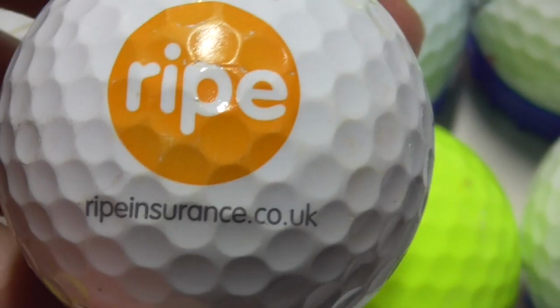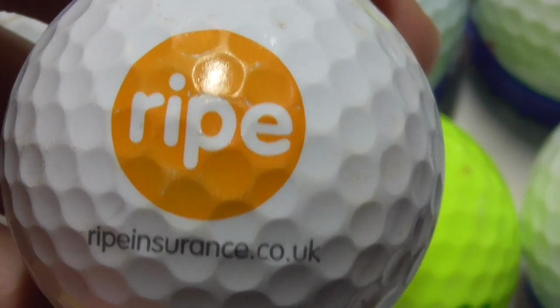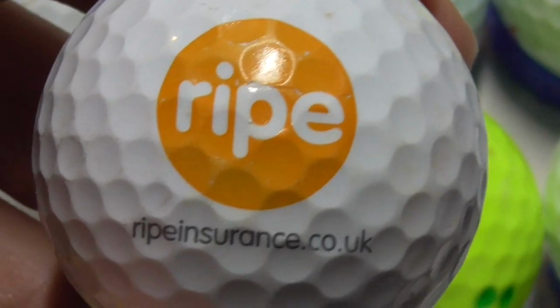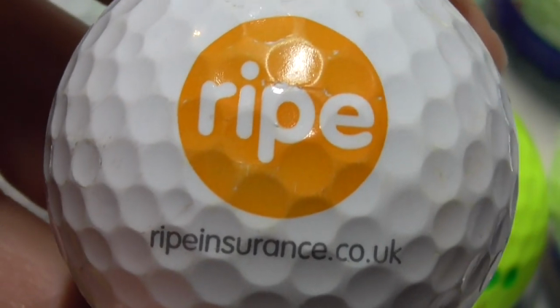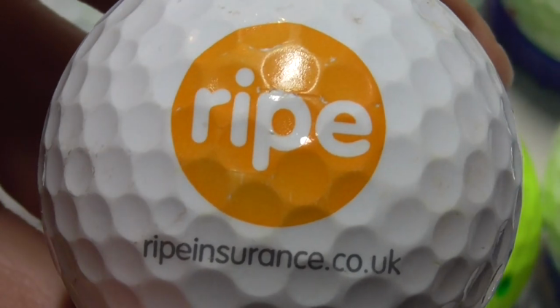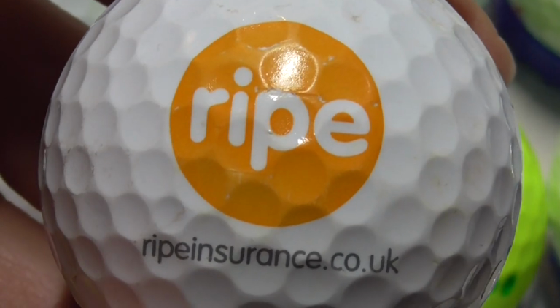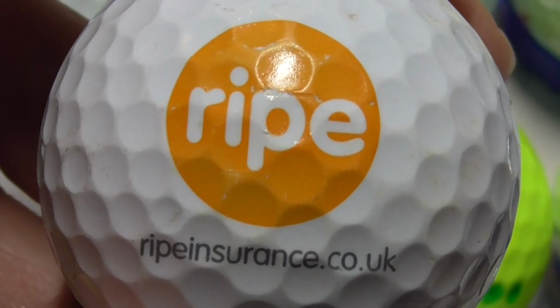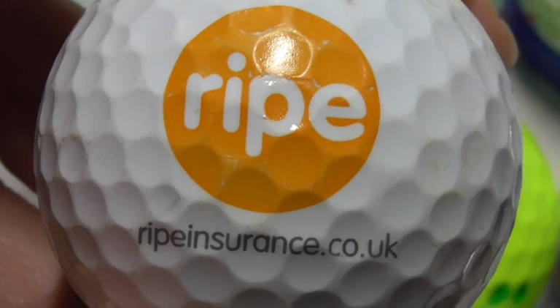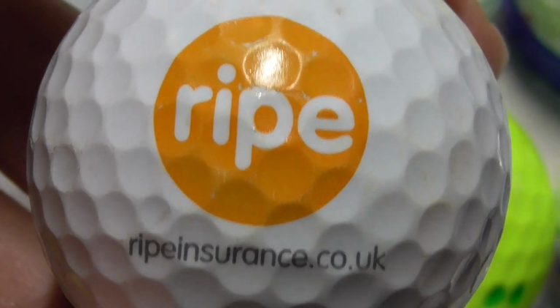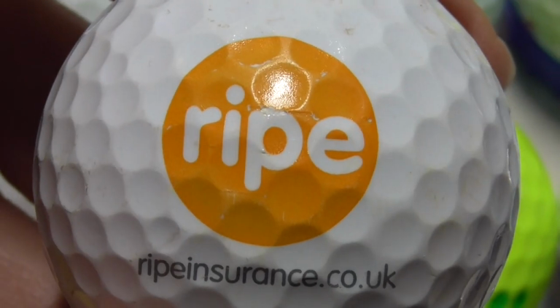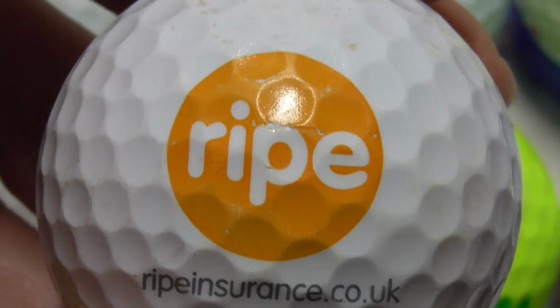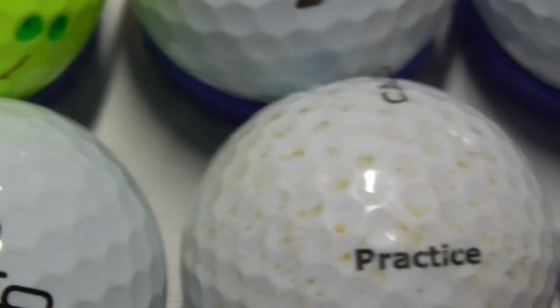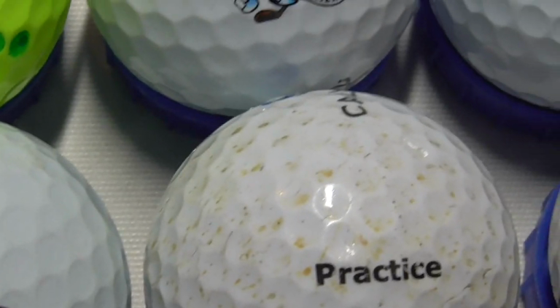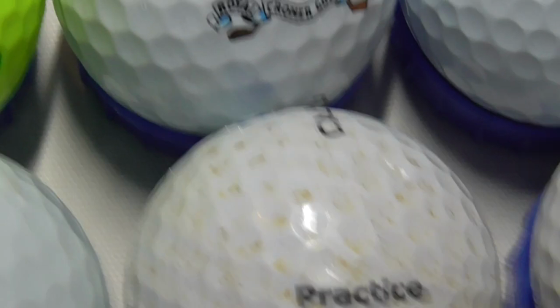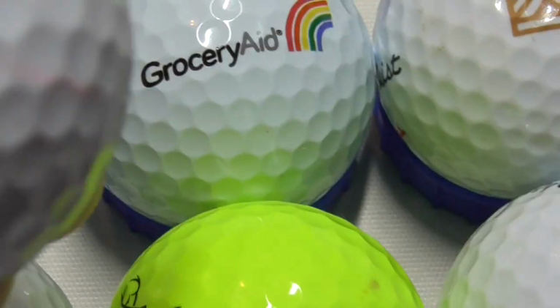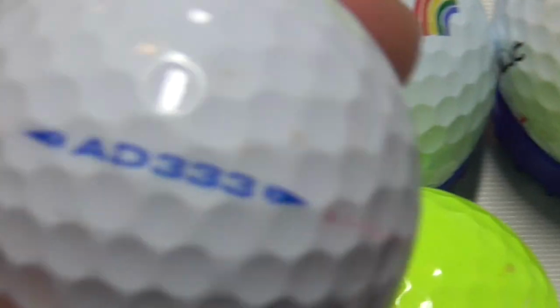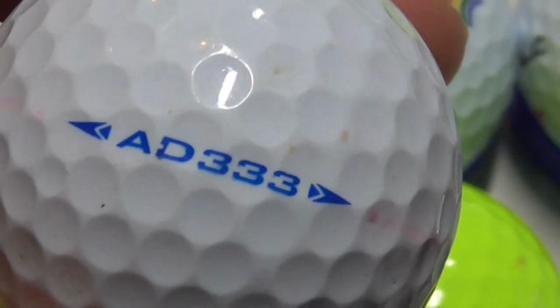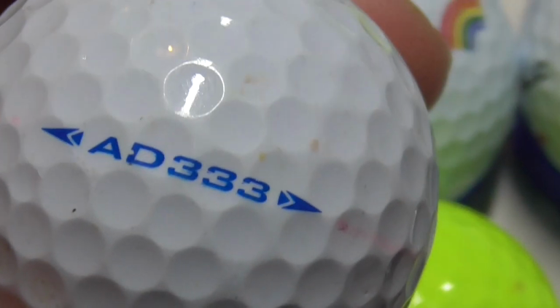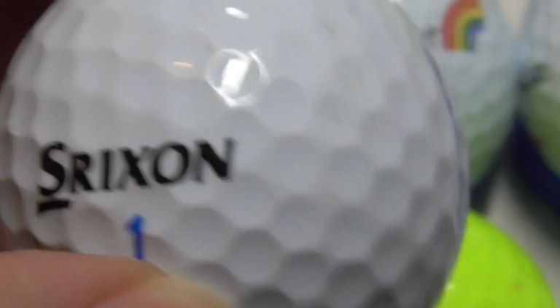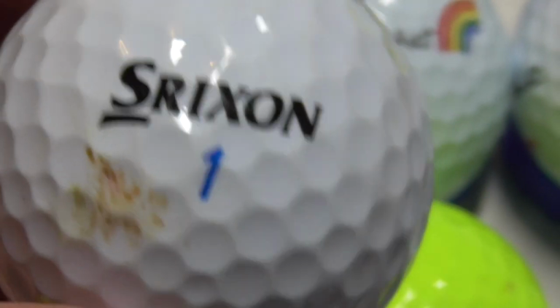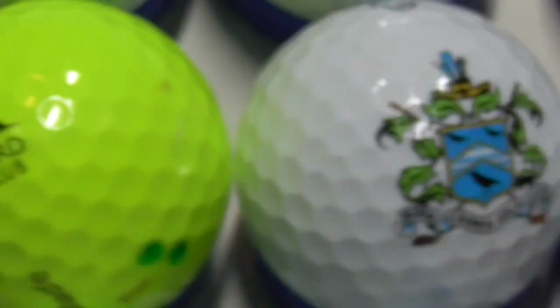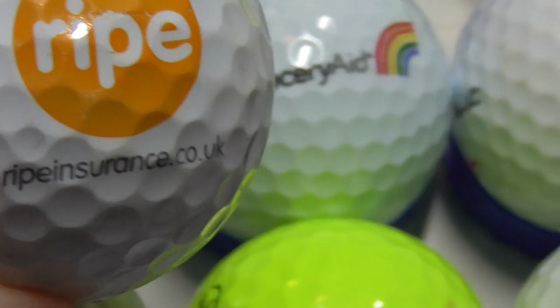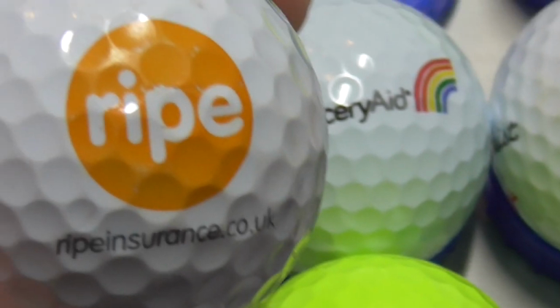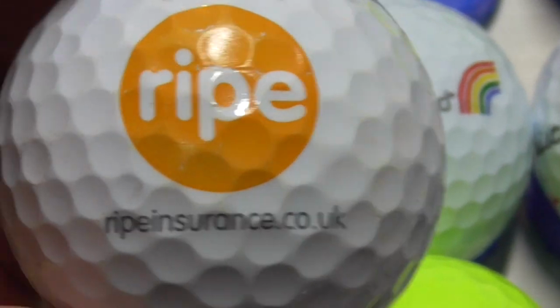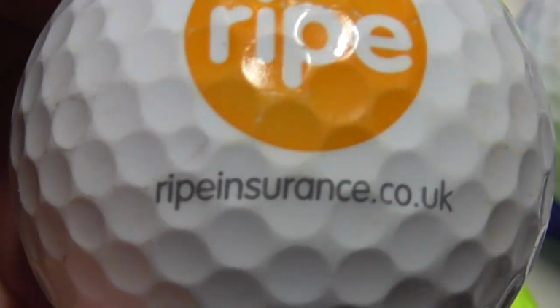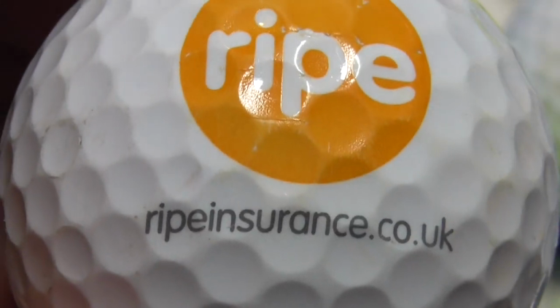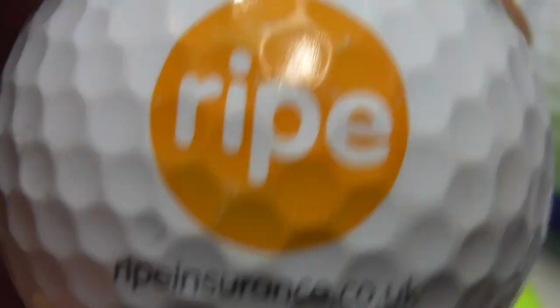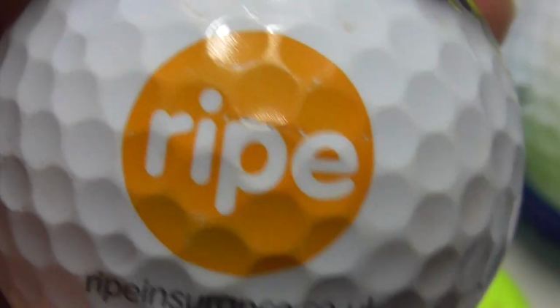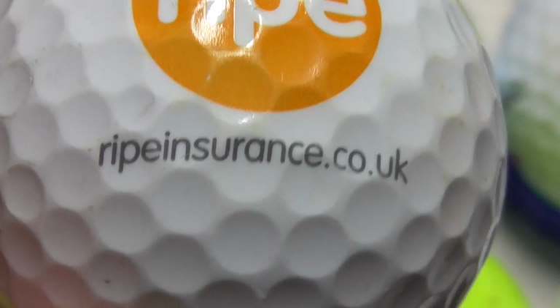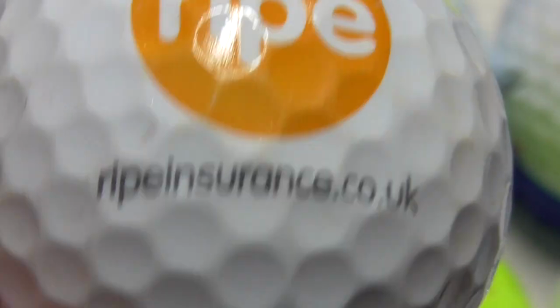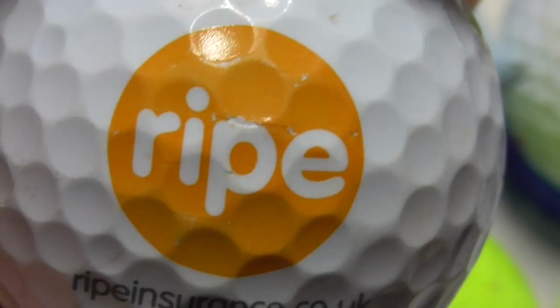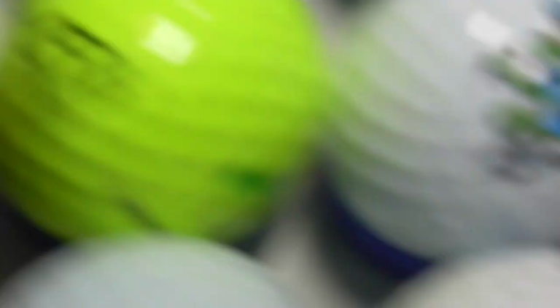Next, Ripe — I've got loads of these, probably a couple of dozen. I don't know if they sponsored a golf tournament or what, but they seem to have given away a lot of balls with Ripe on them. I don't know what kind of insurance they do, I've never seen them advertised anywhere.